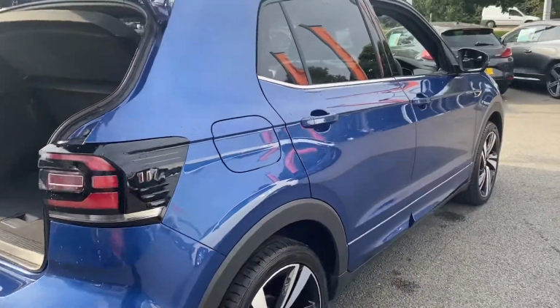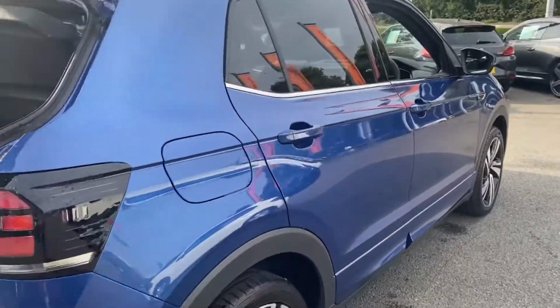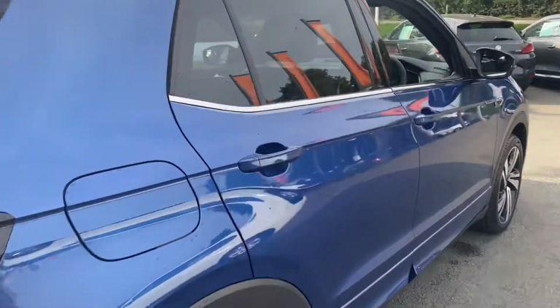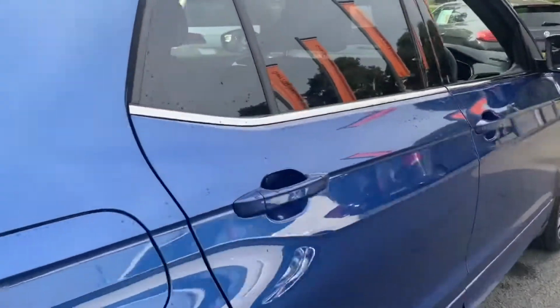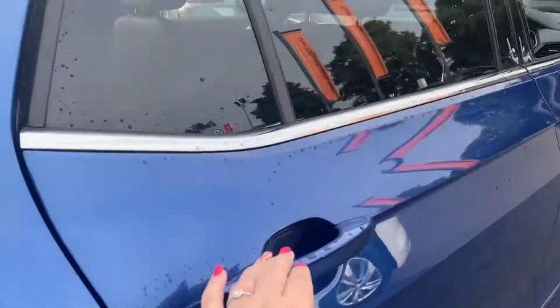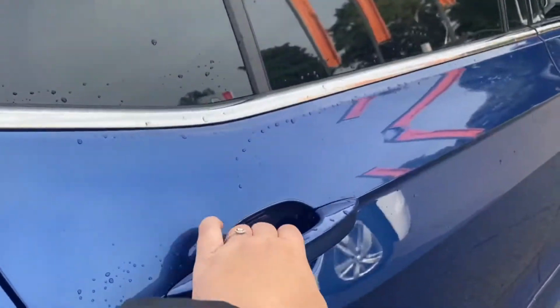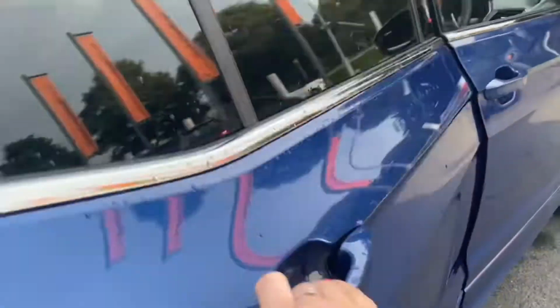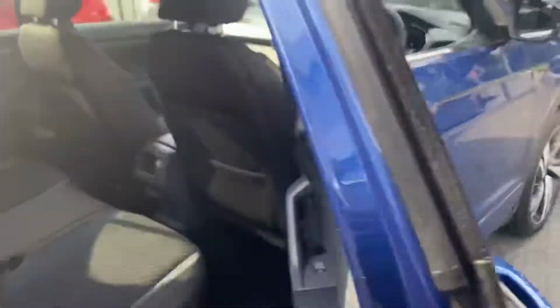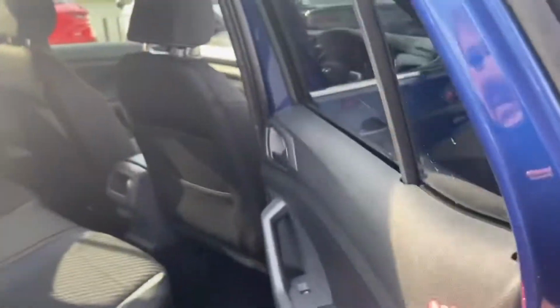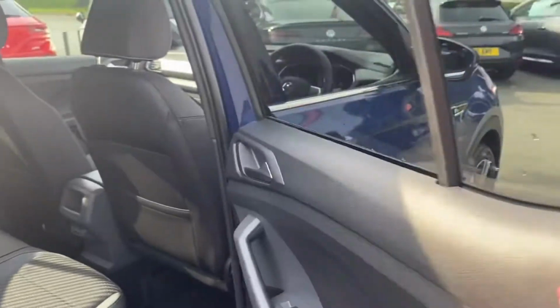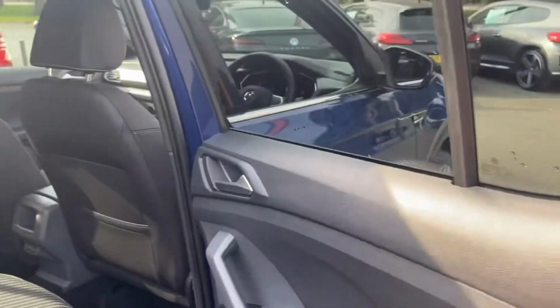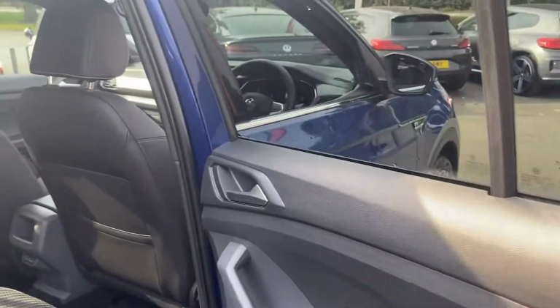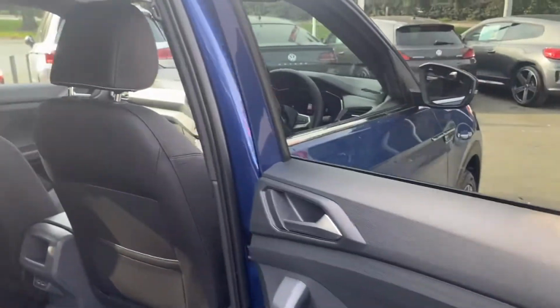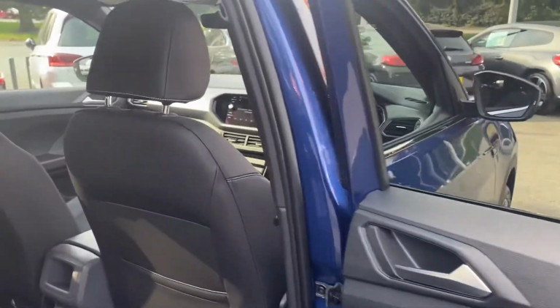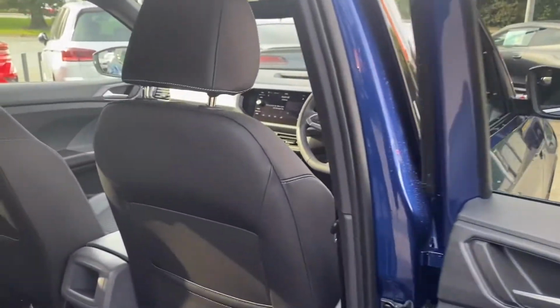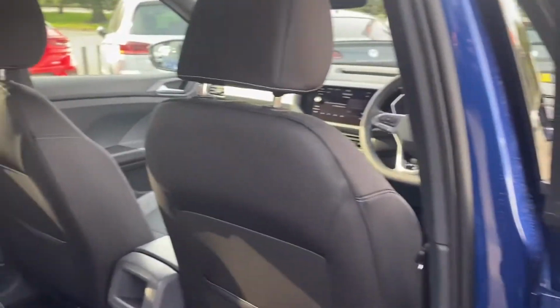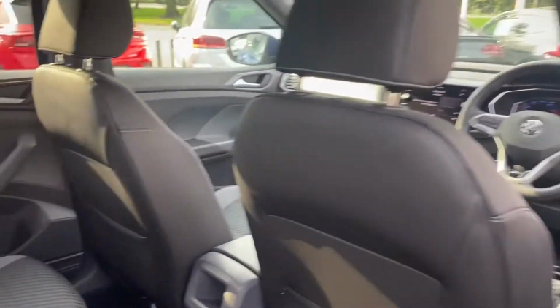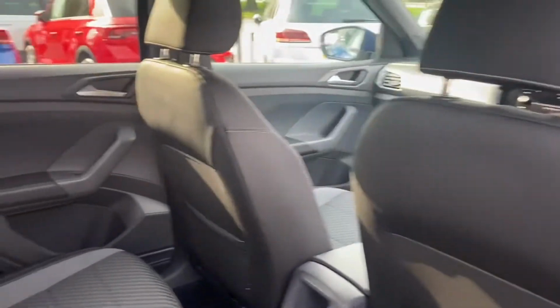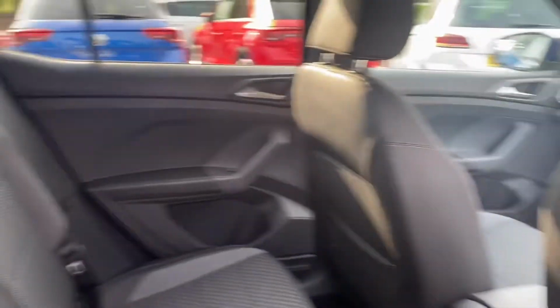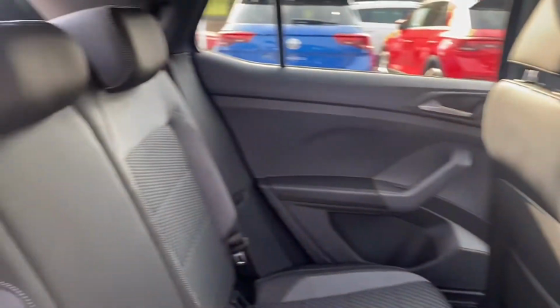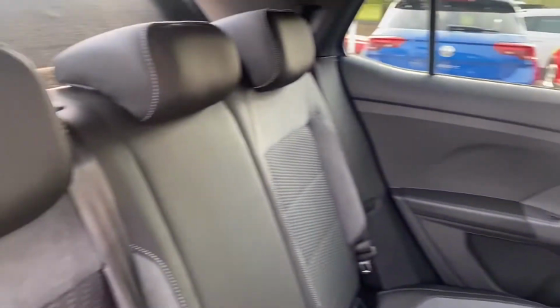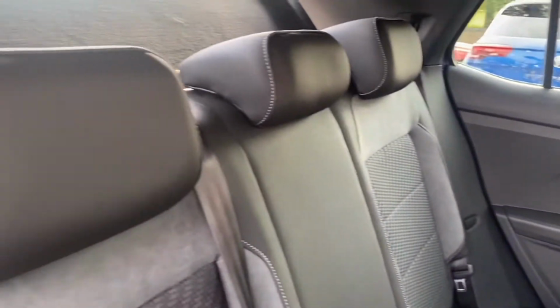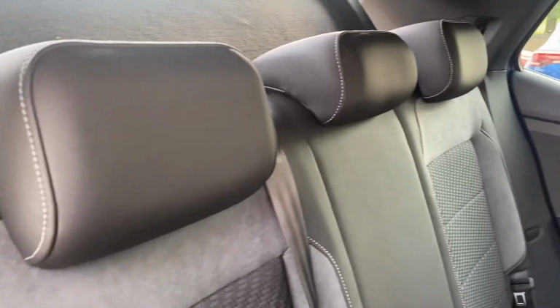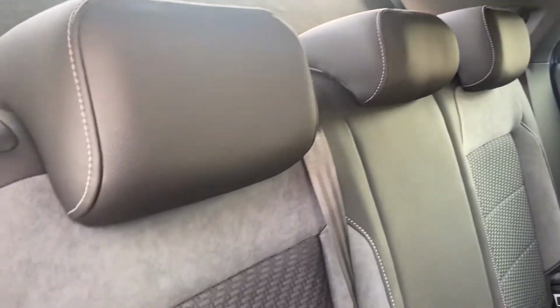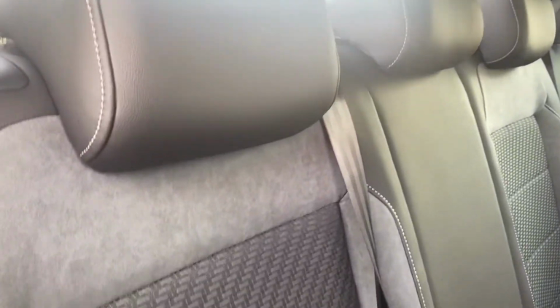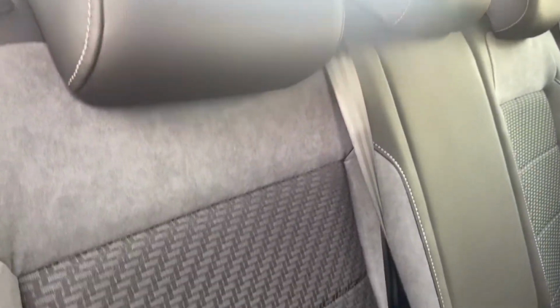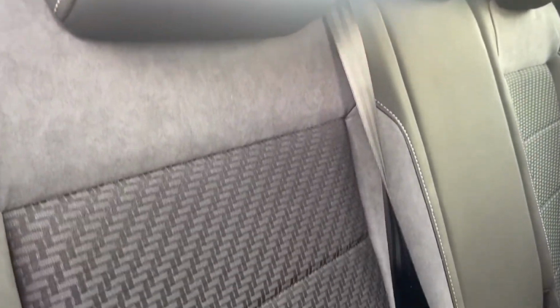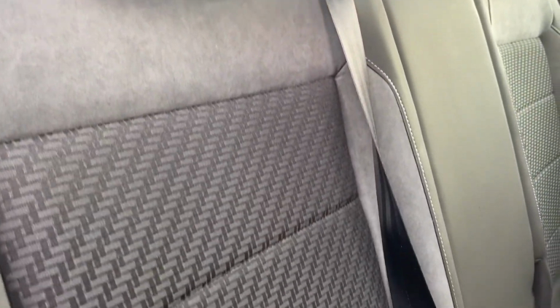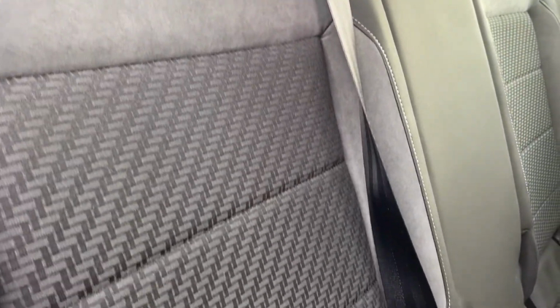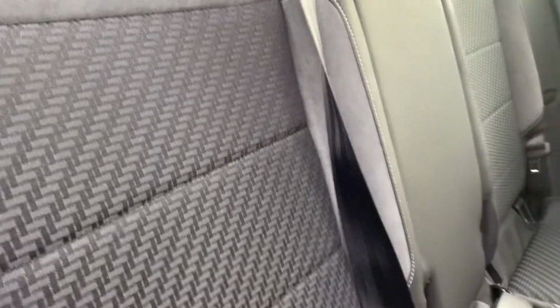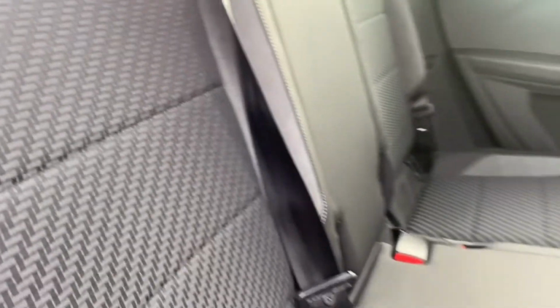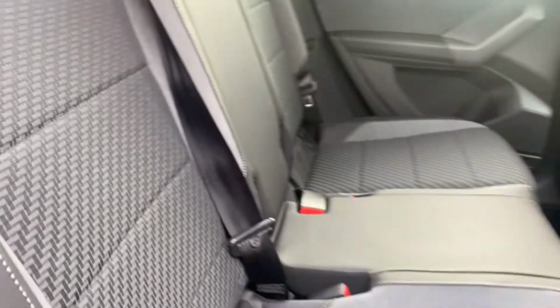Heading into the back of the vehicle, the car comes with the R-Line upholstery which sets off the vehicle really nicely with the part cloth, part suede.